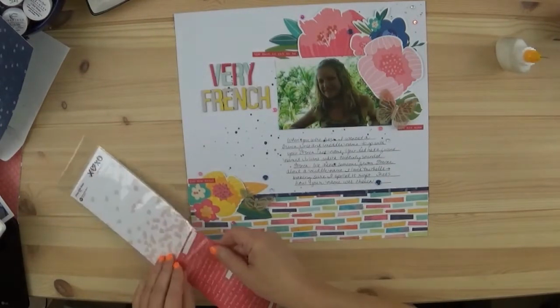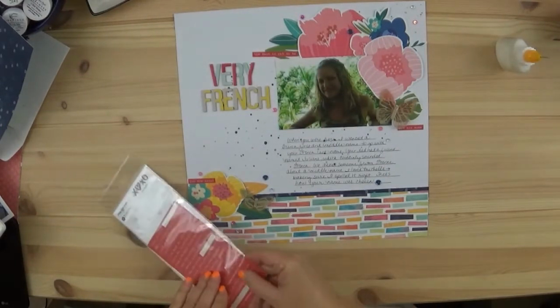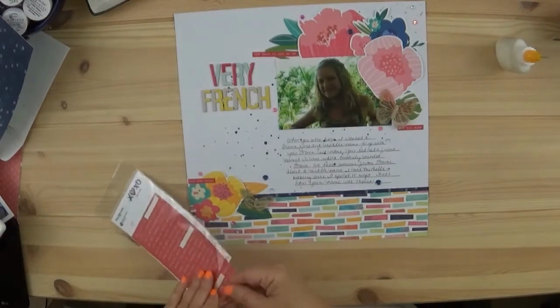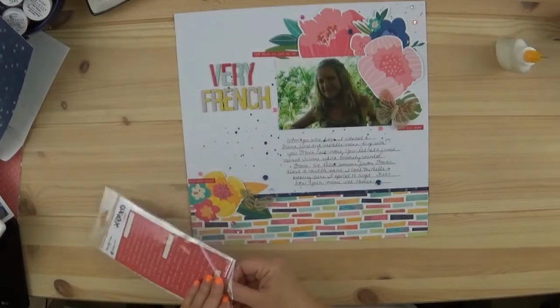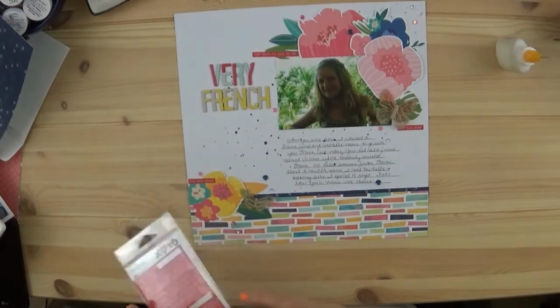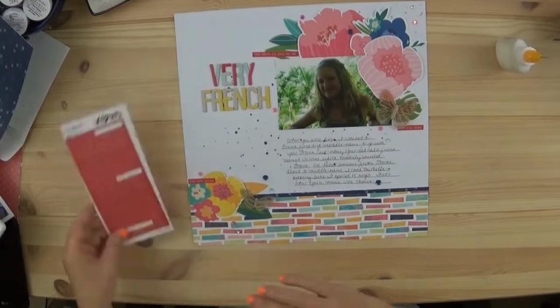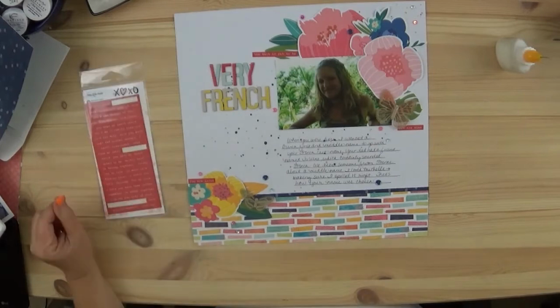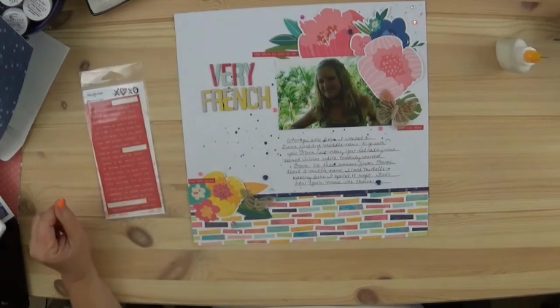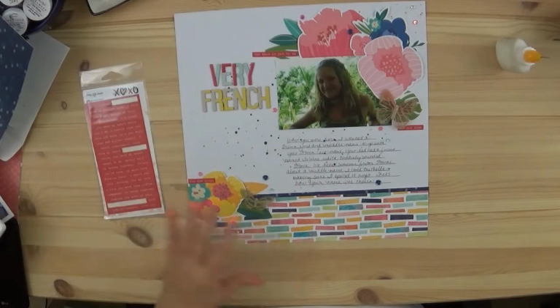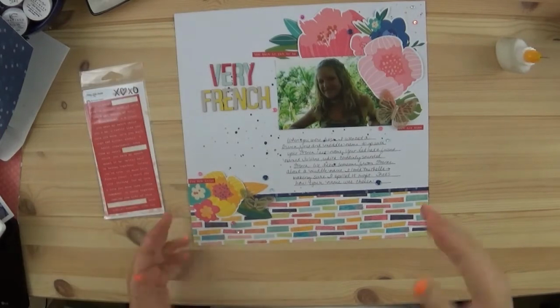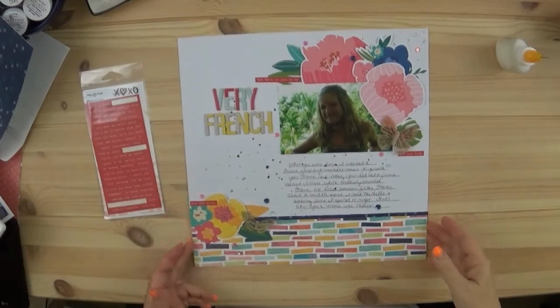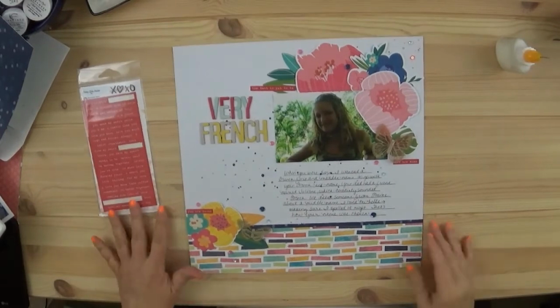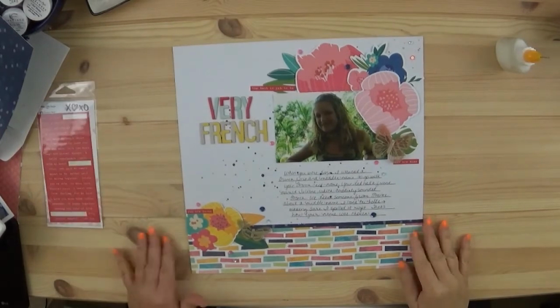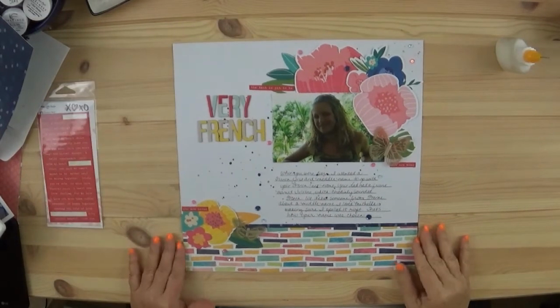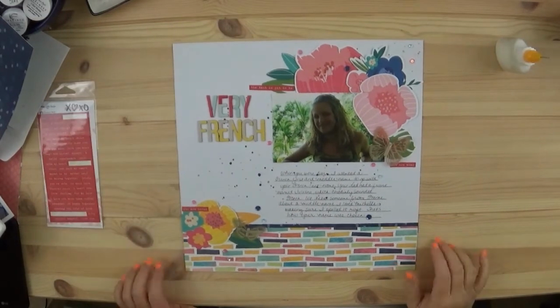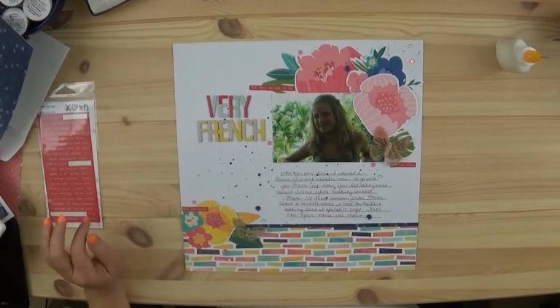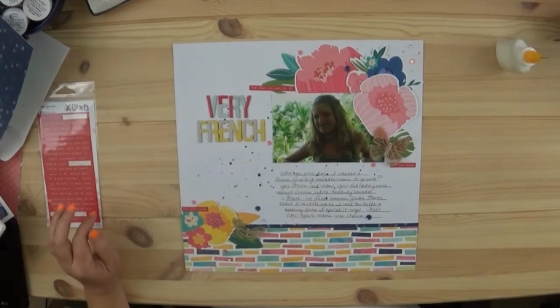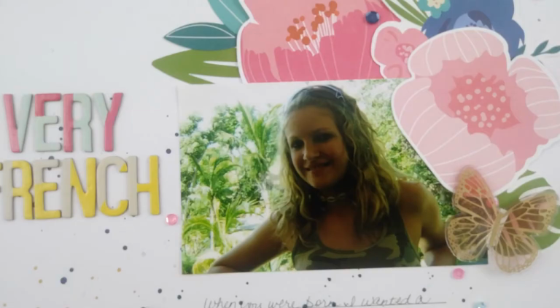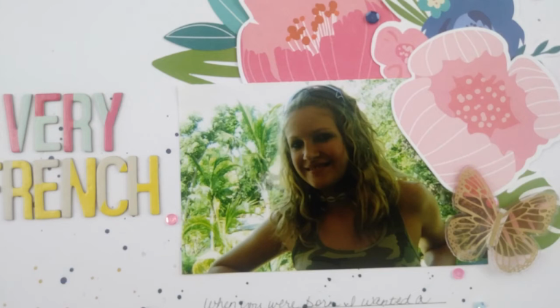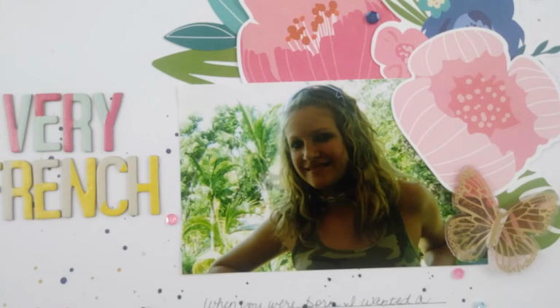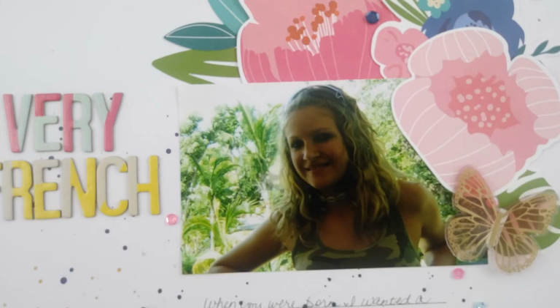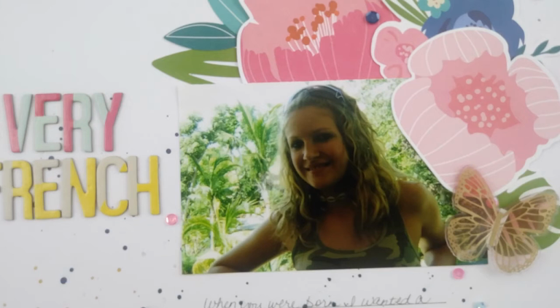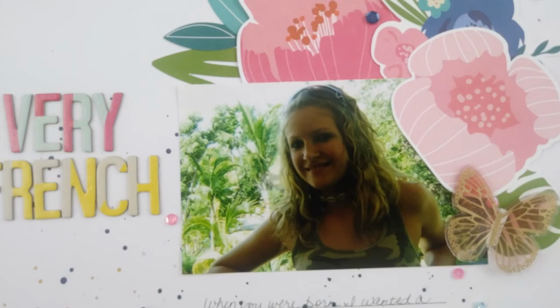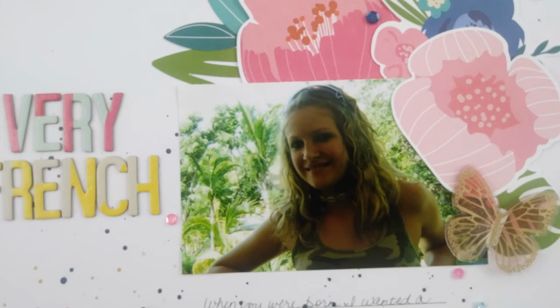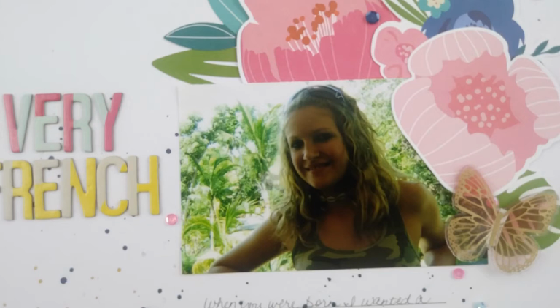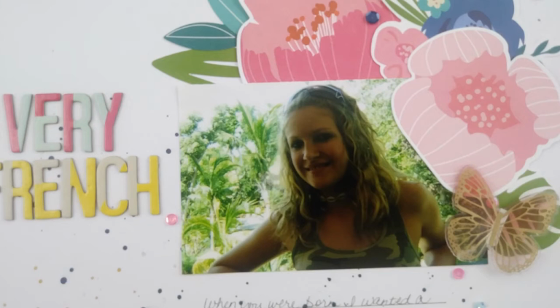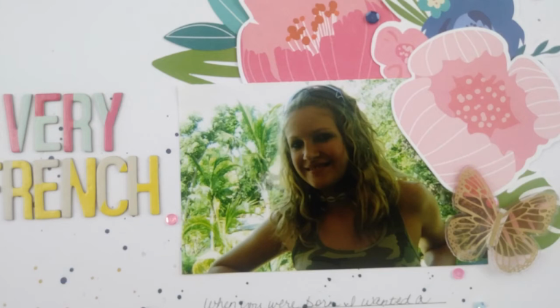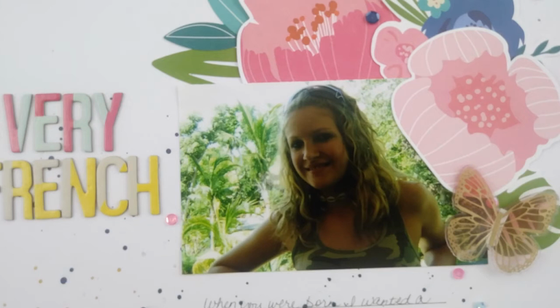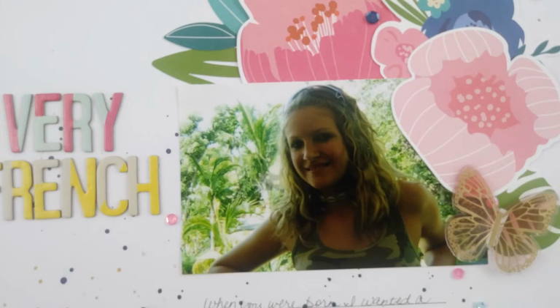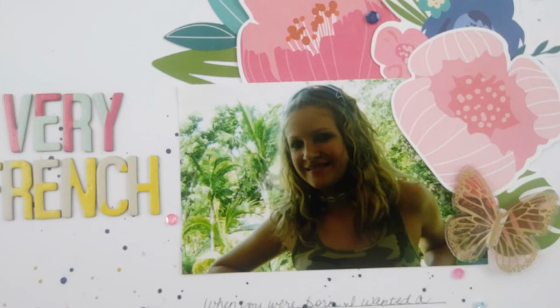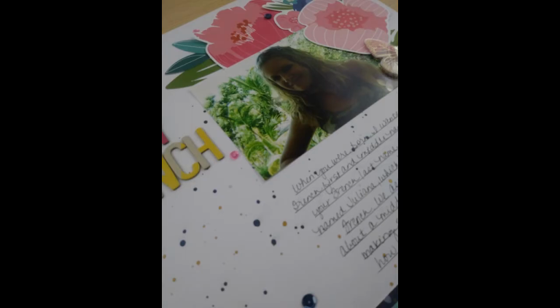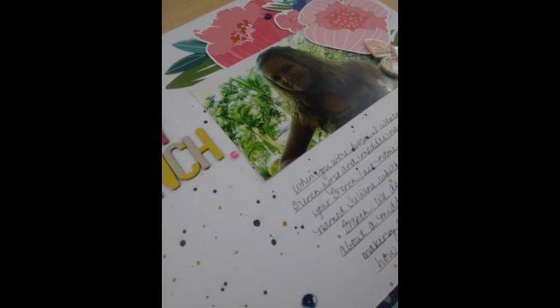Here are the close-ups. Thanks for watching — give it a thumbs up if you liked it, and subscribe if you'd like to see more like this. You guys have a great day, bye bye!